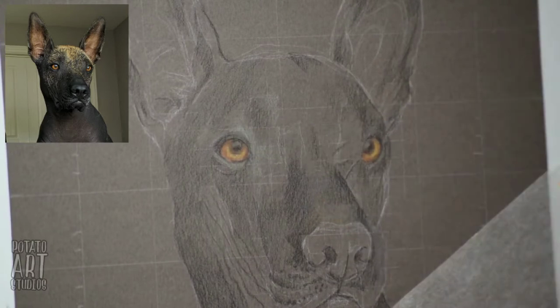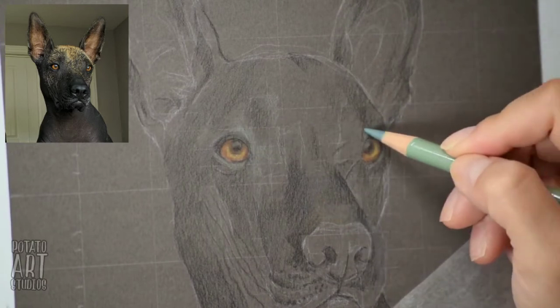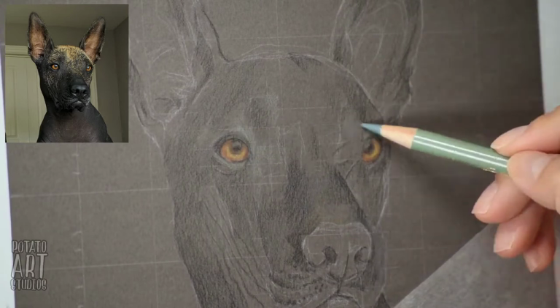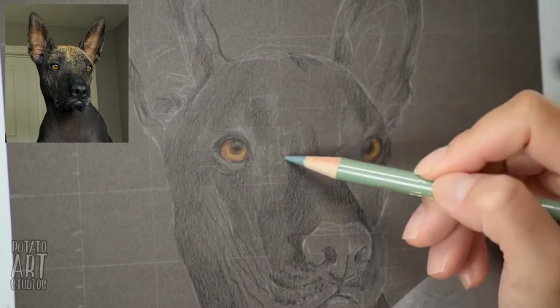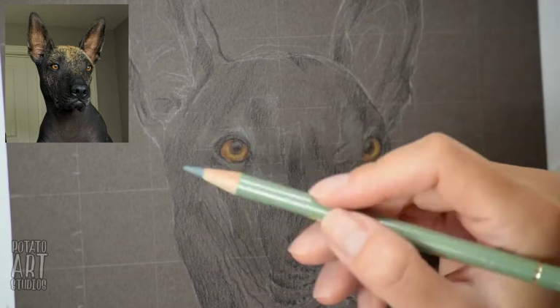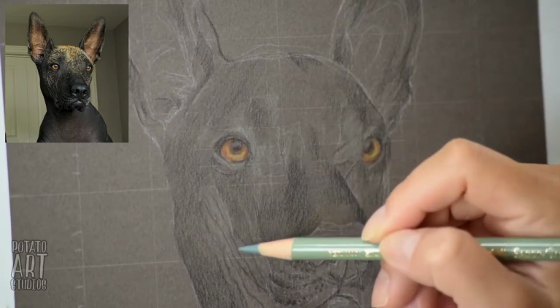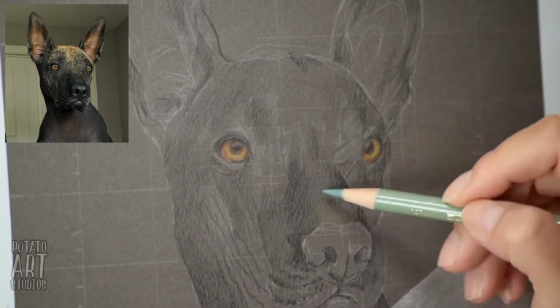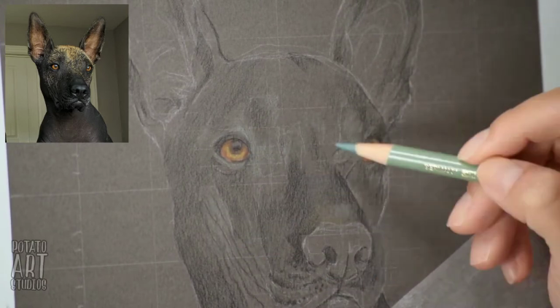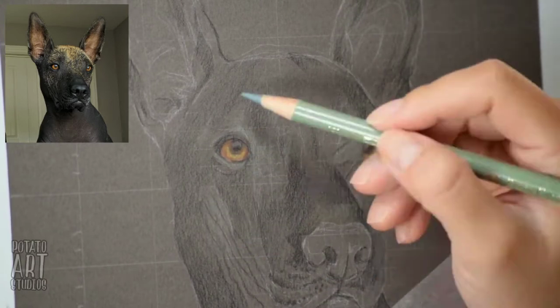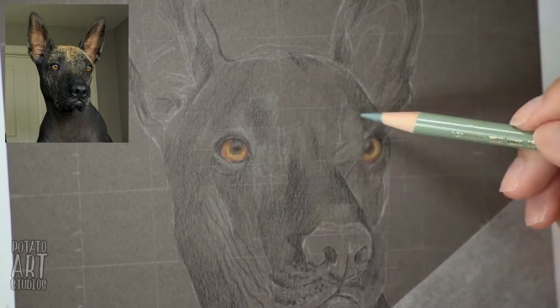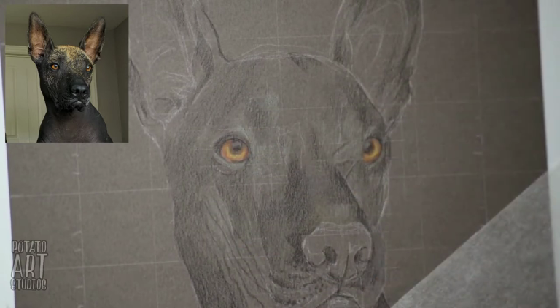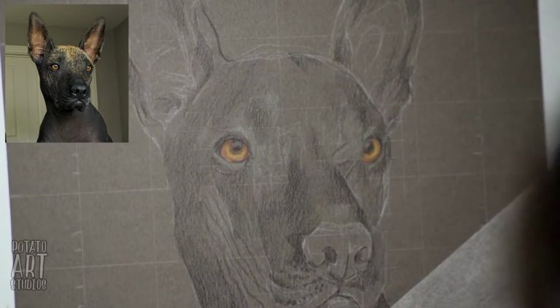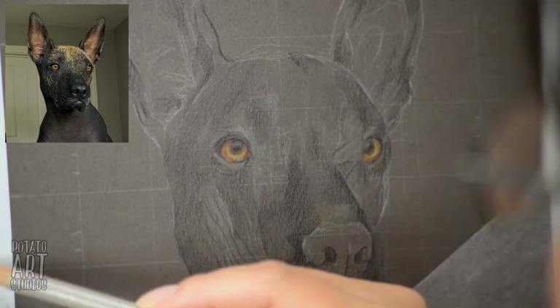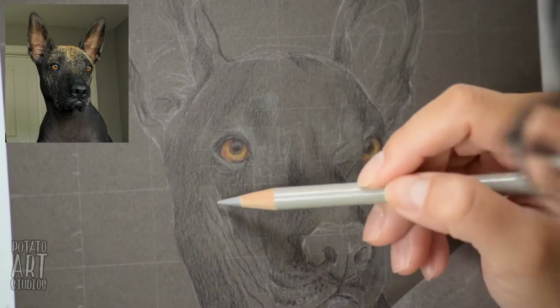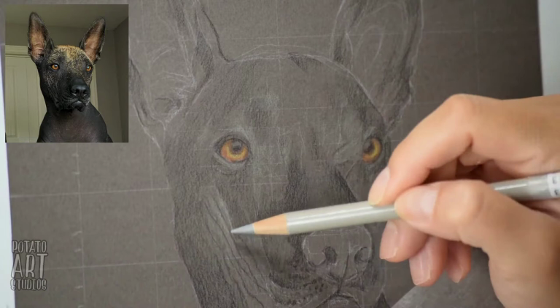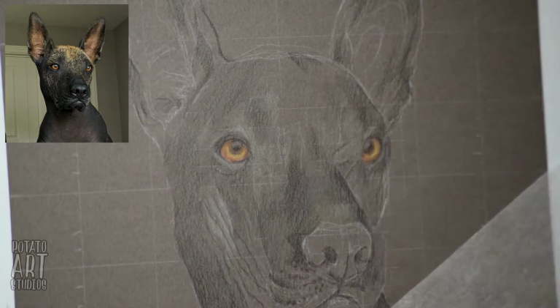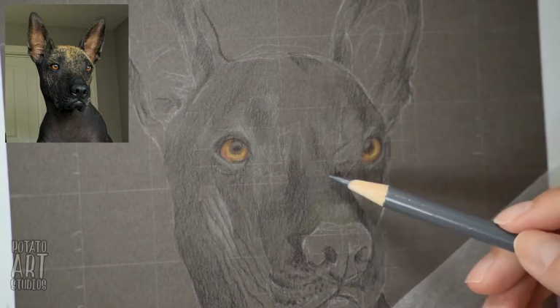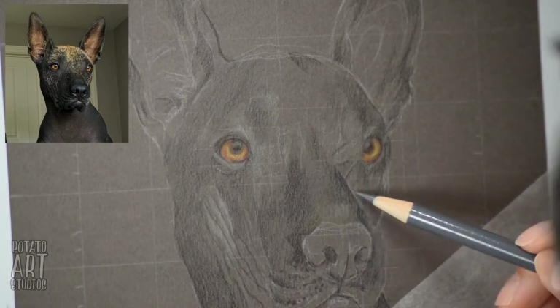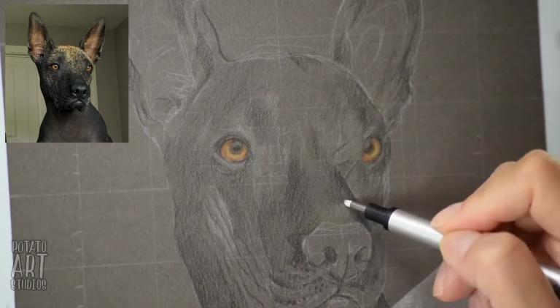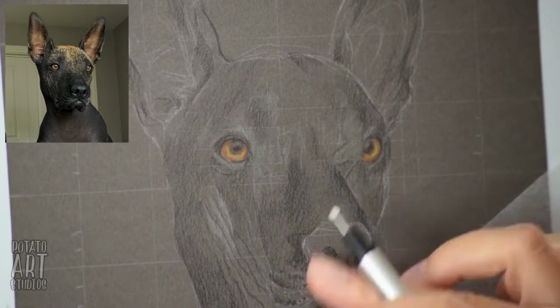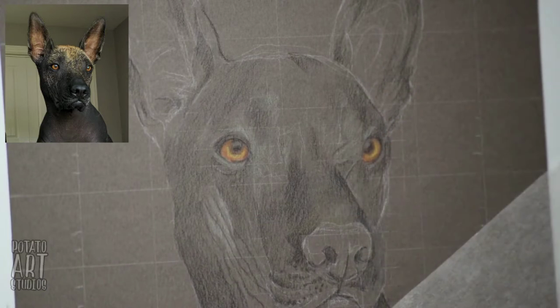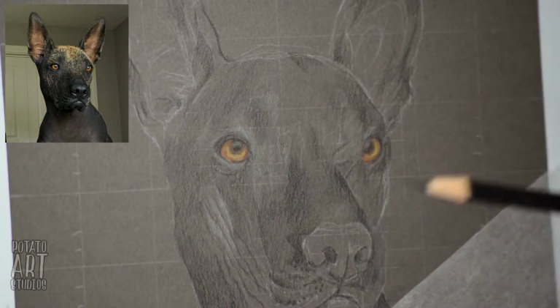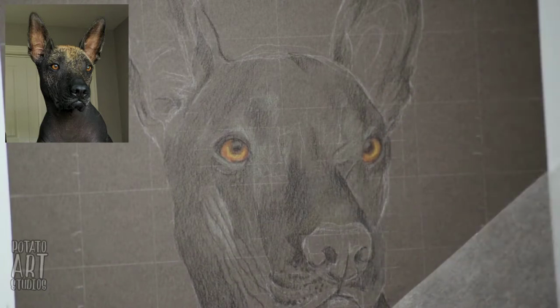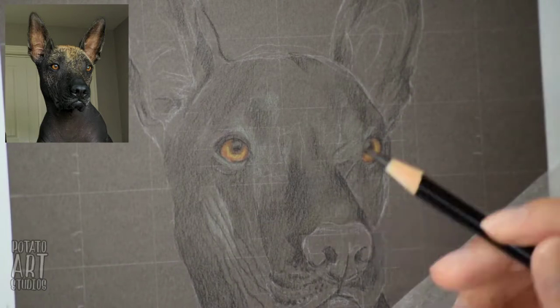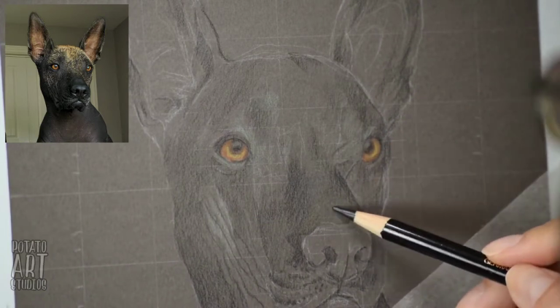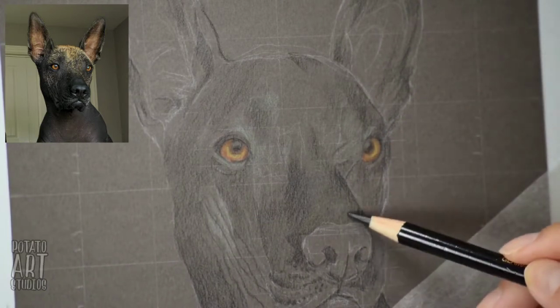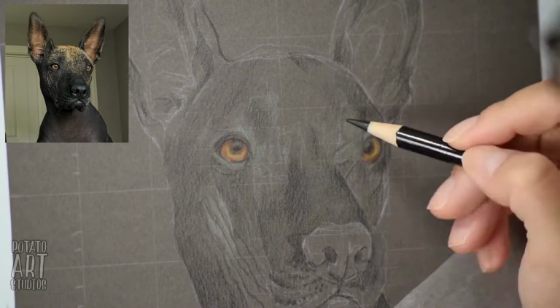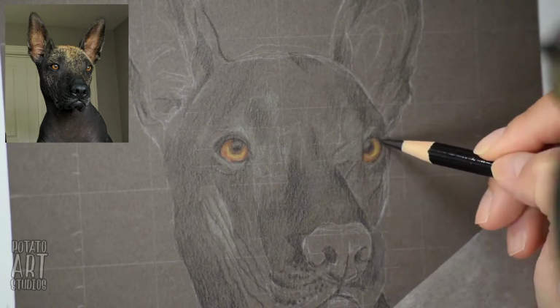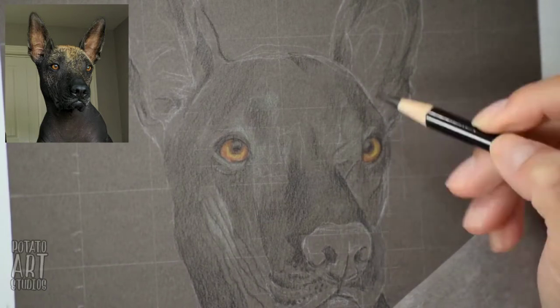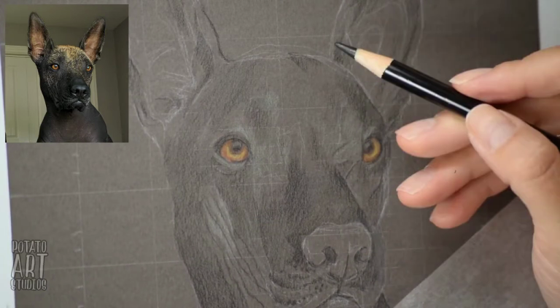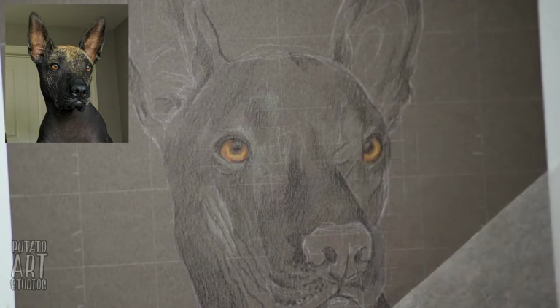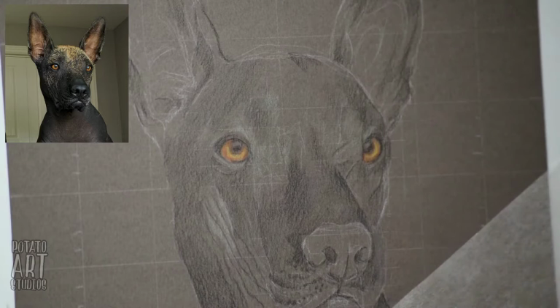Her skin is black but it has a slight sheen to it, so I'm using a muted green color to describe the highlights of her skin, and I'm going in on her nose.